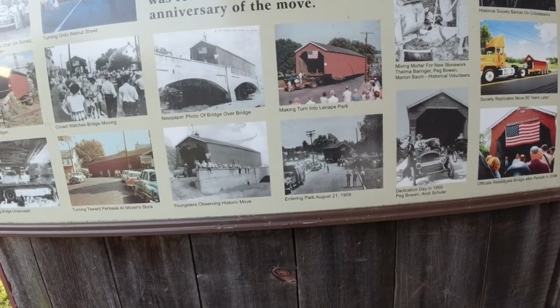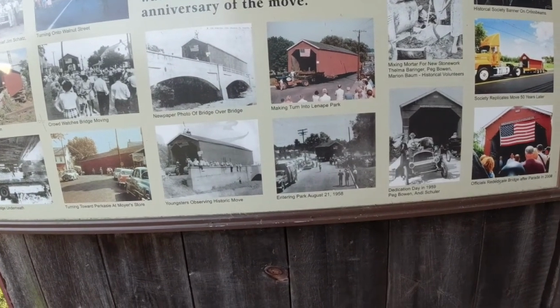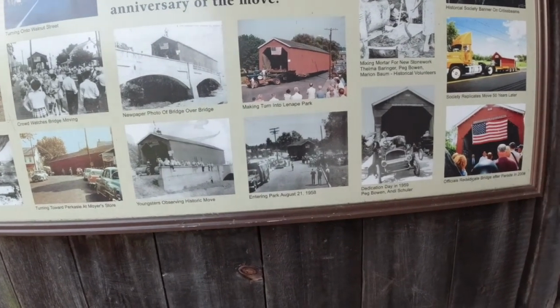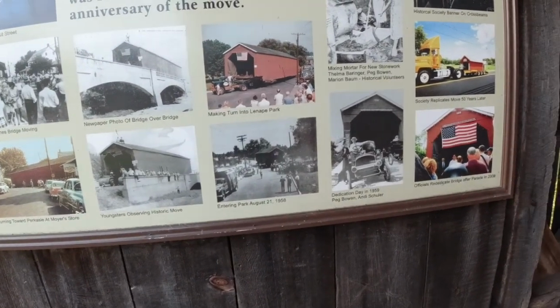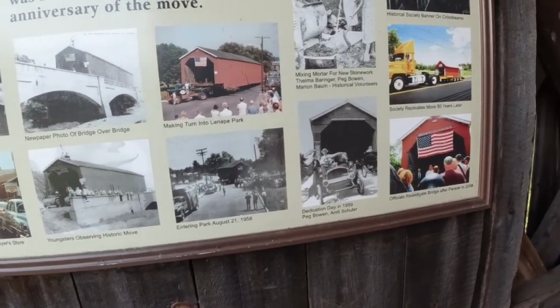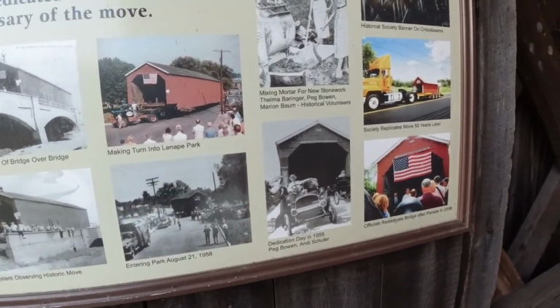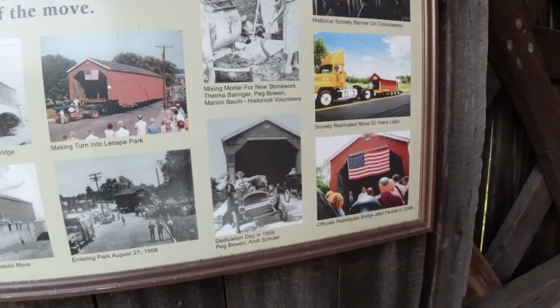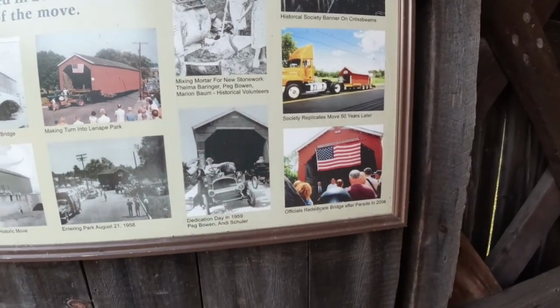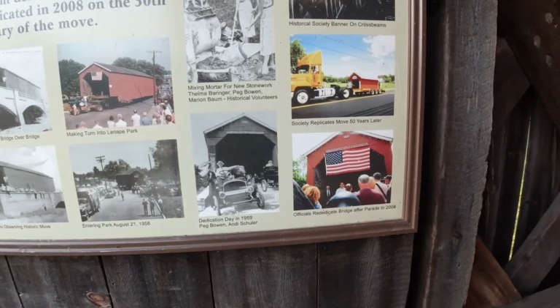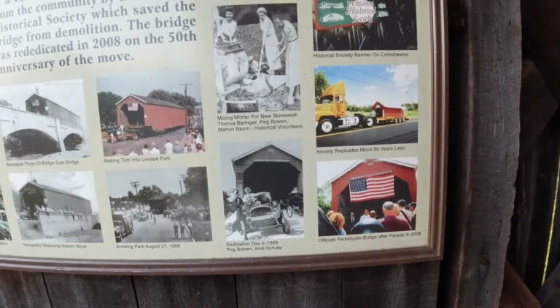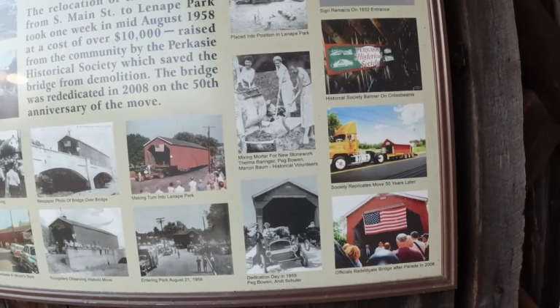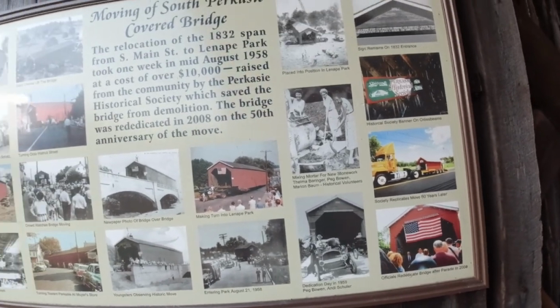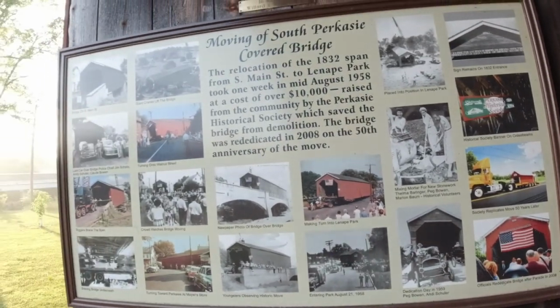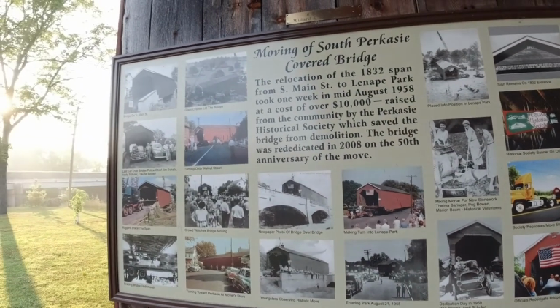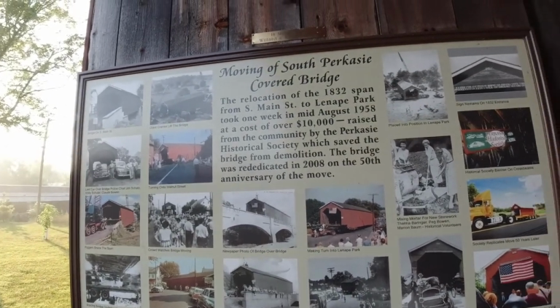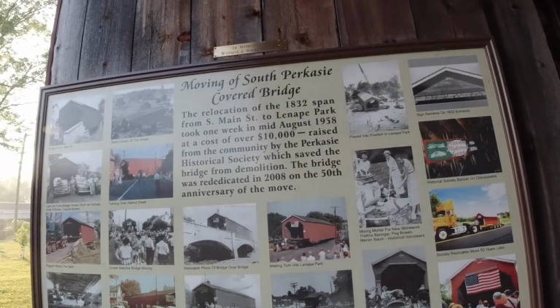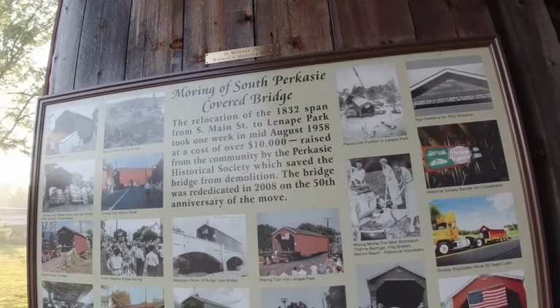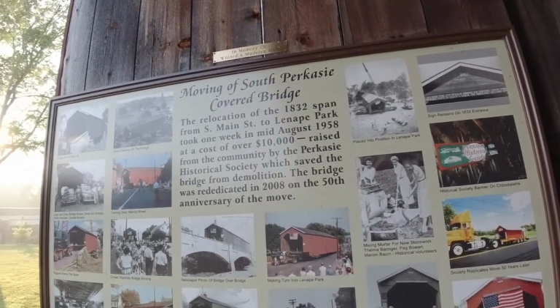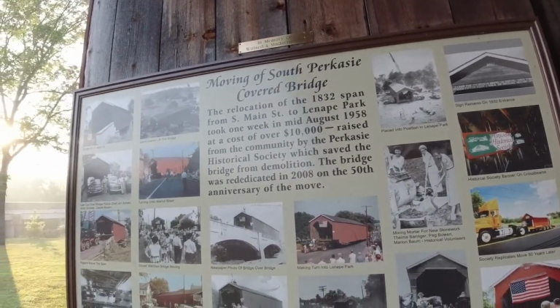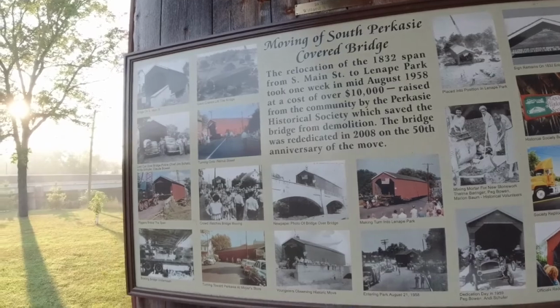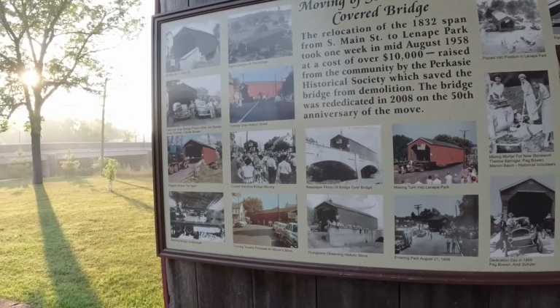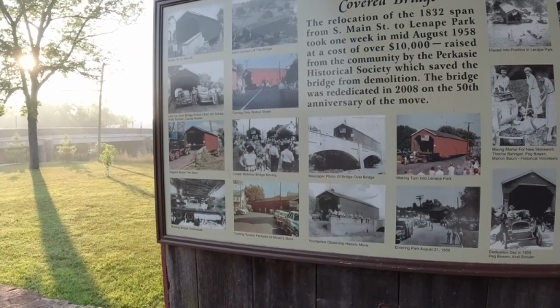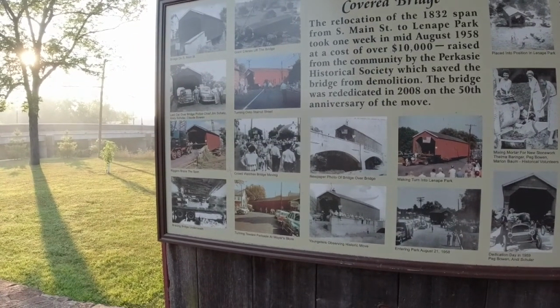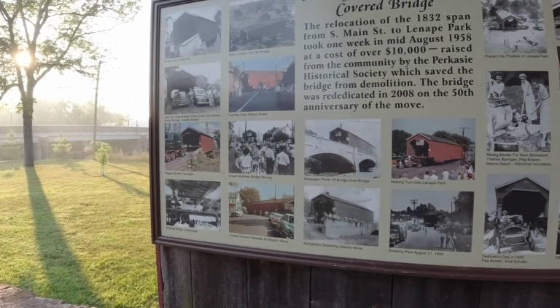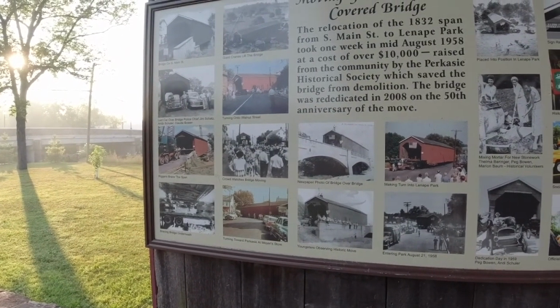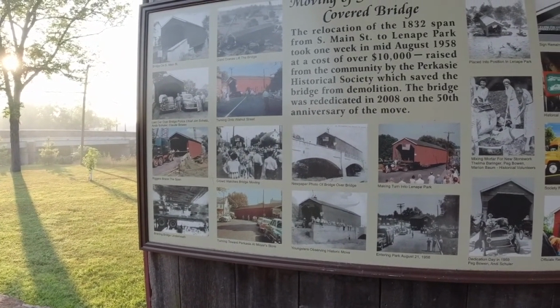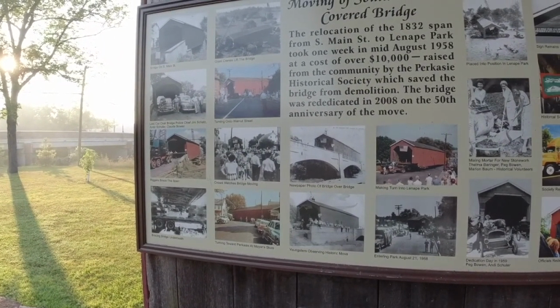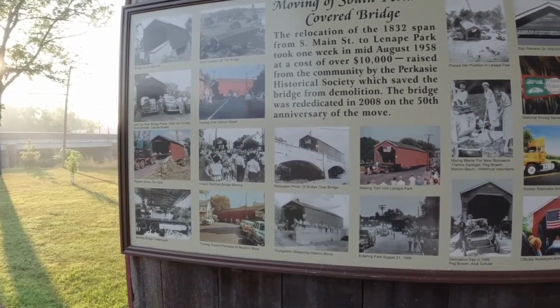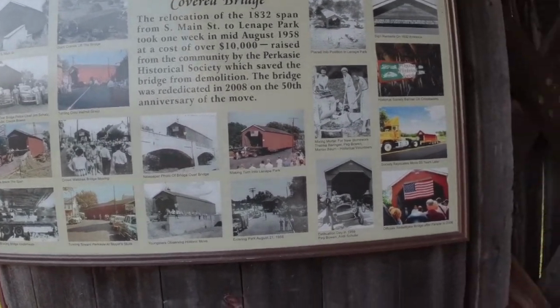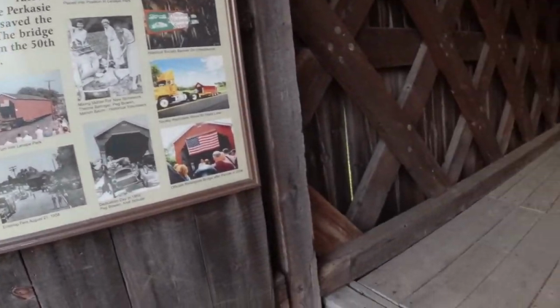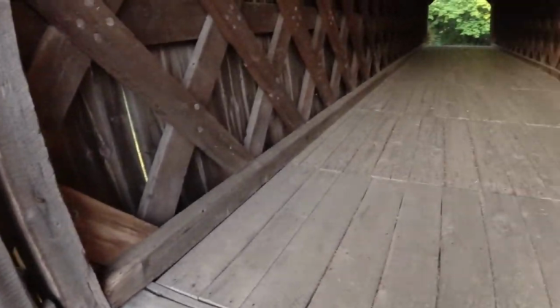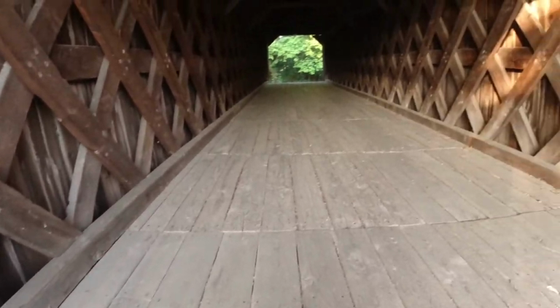This is pretty cool — it's like it was a whole production, a whole community event. Come out and see the bridge move at the historic bridge move. It's pretty cool.